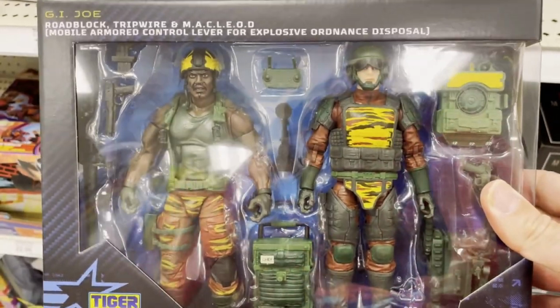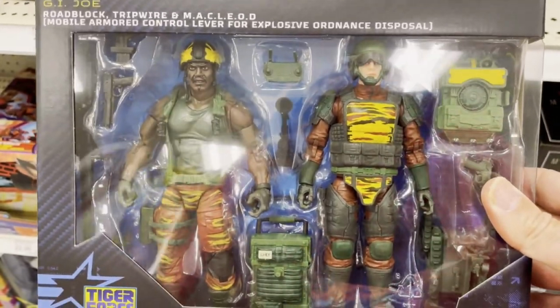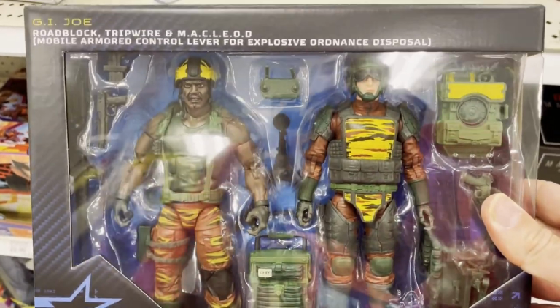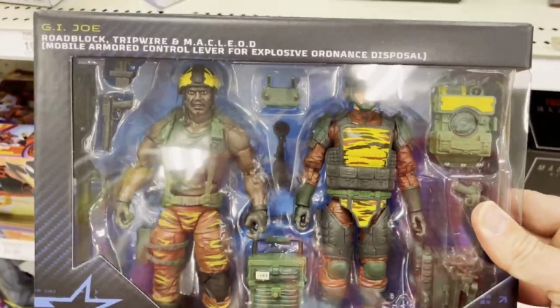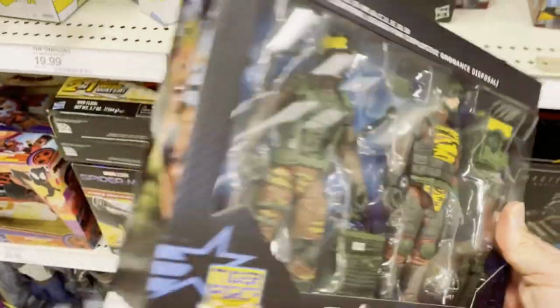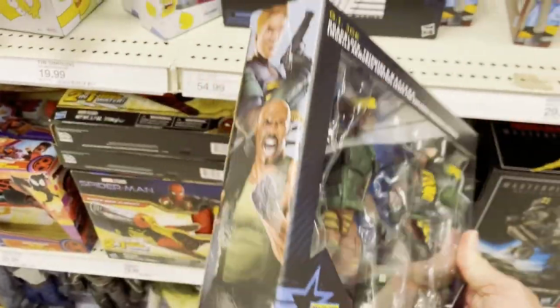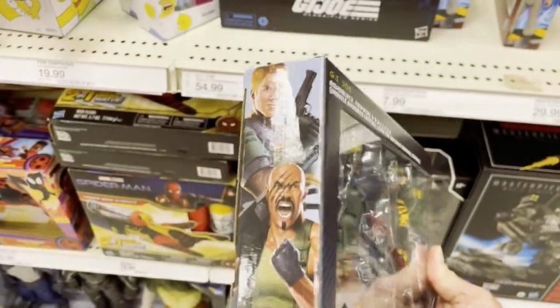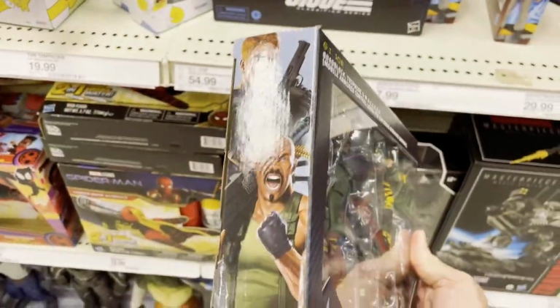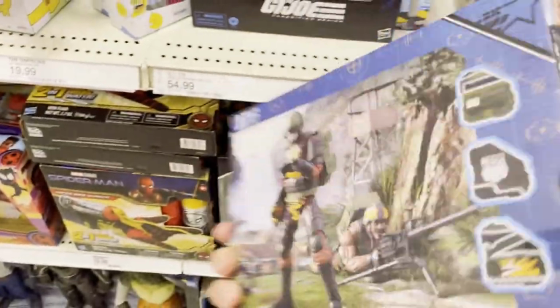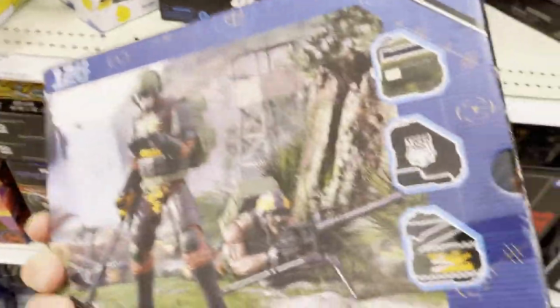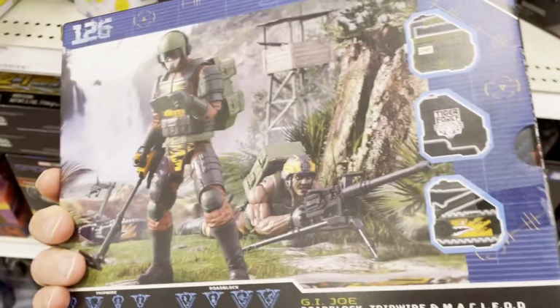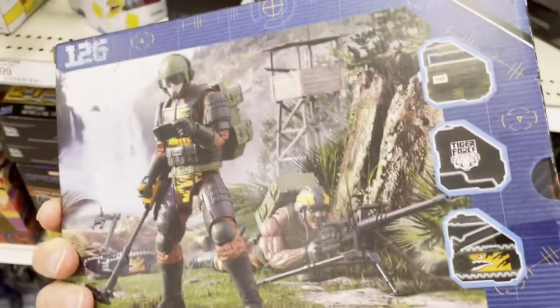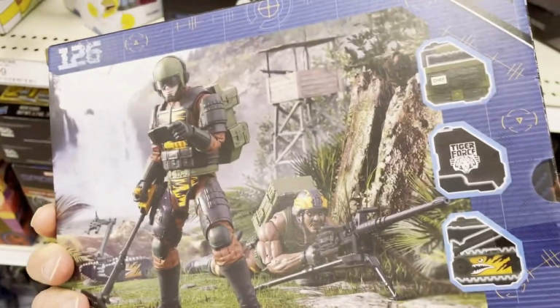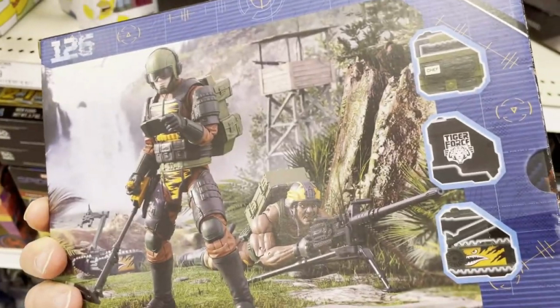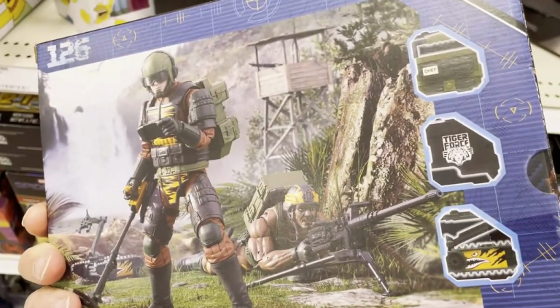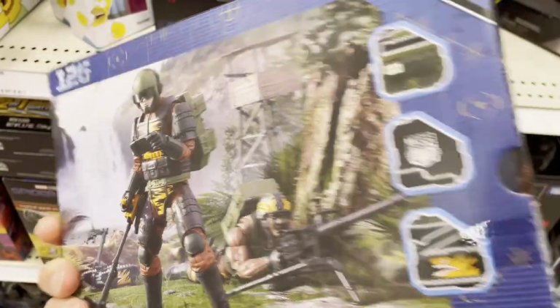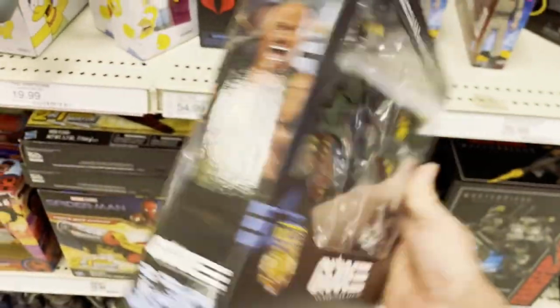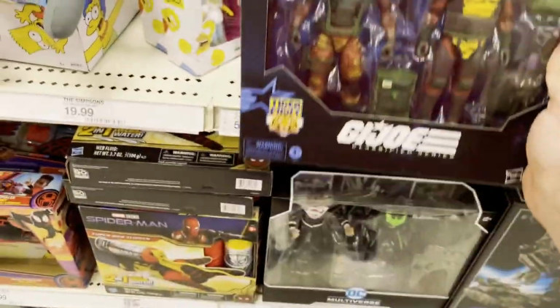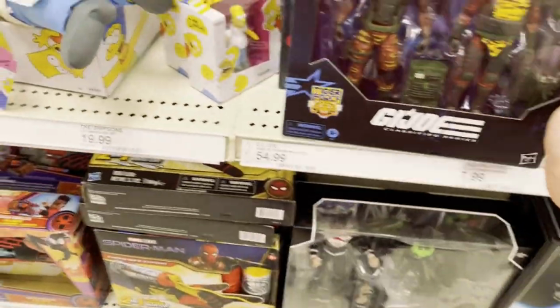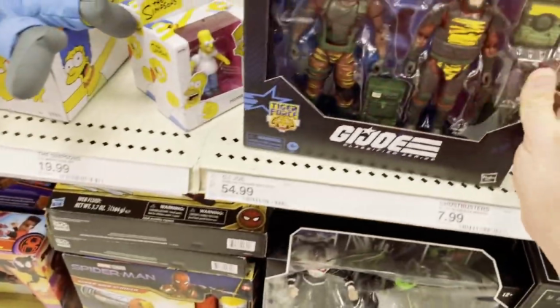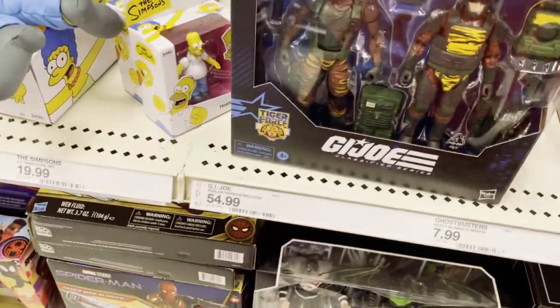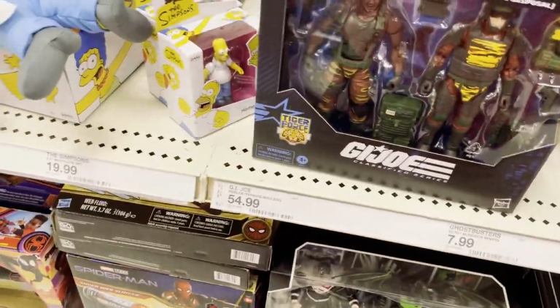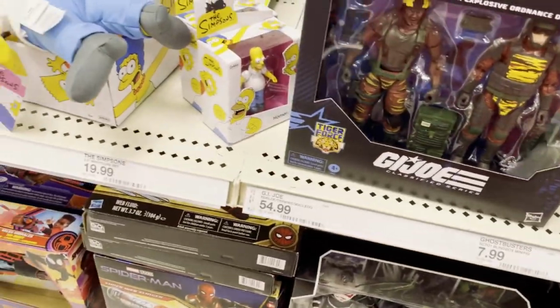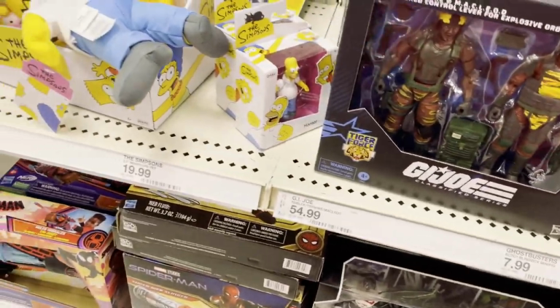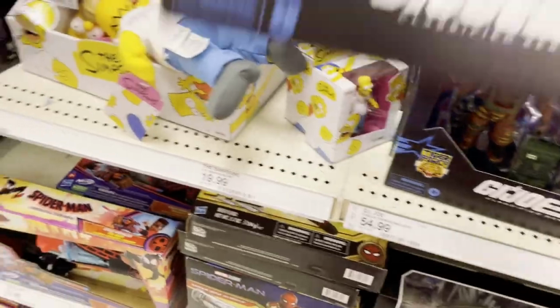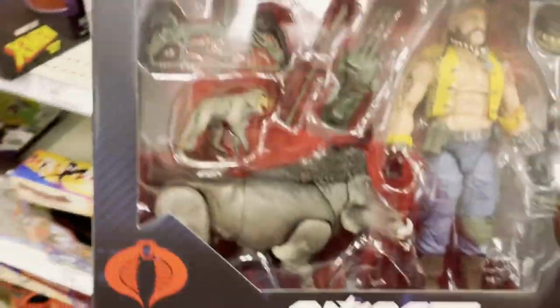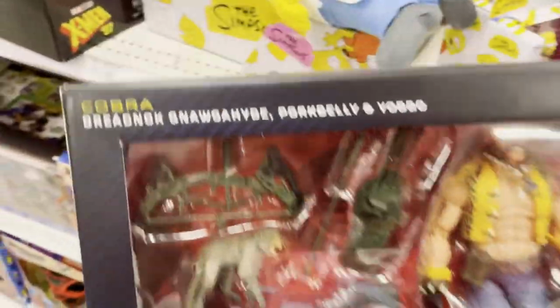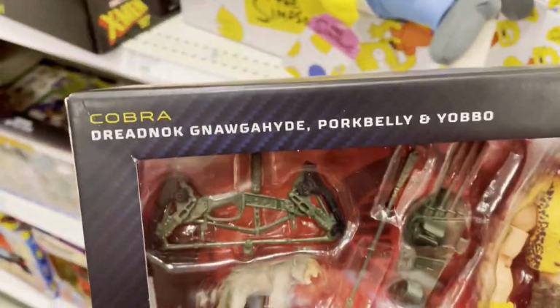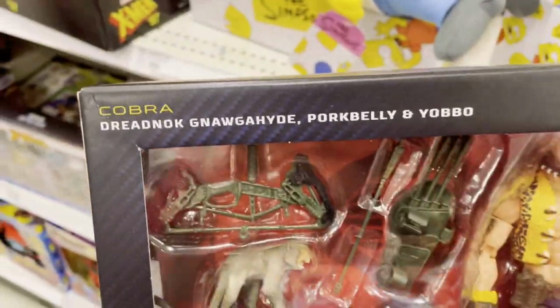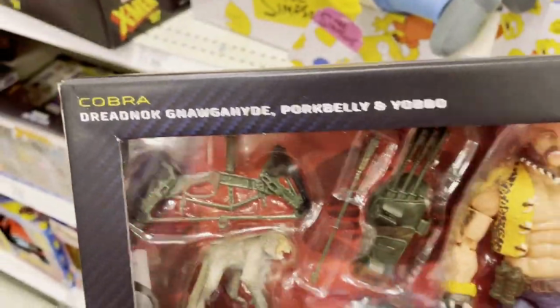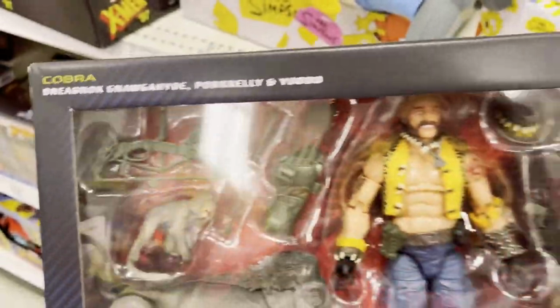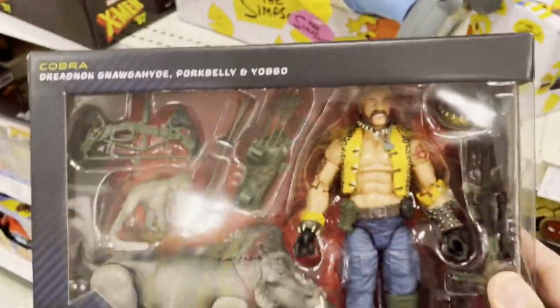They also had some two-packs for GI Joe — Roadblock and Tripwire. I think this was $29.99, which is not a bad price. At 15 bucks an action figure with accessories, that's okay. Not sure on the price — hopefully it's not $54. And there's the Cobra Dreadnought.